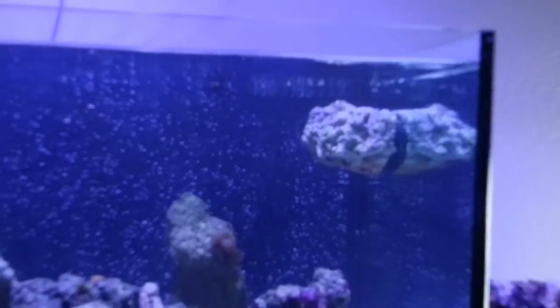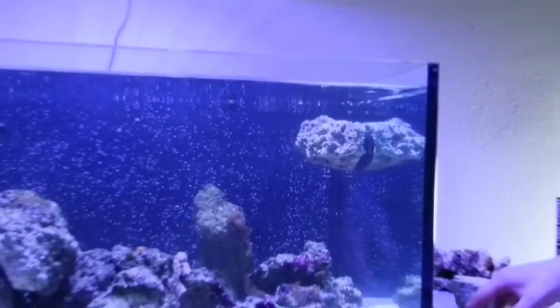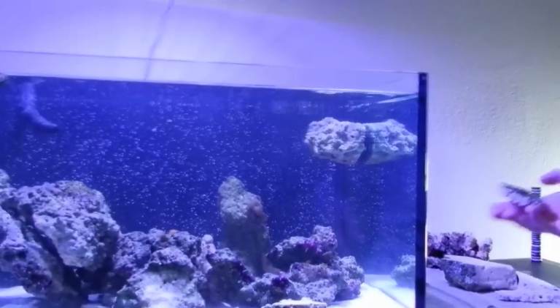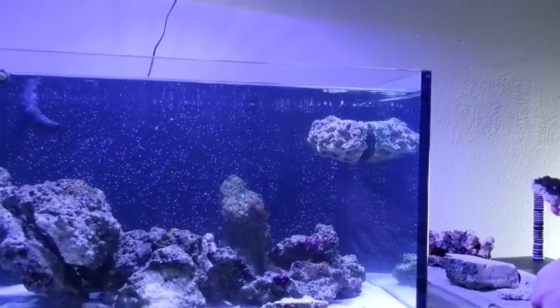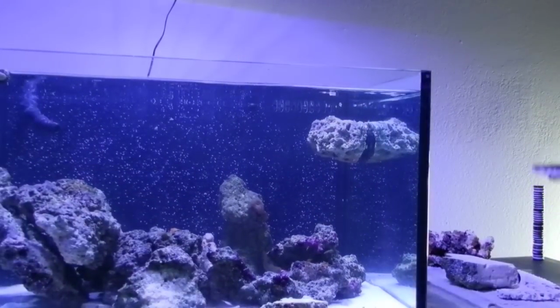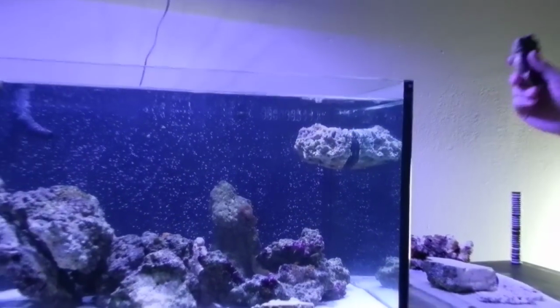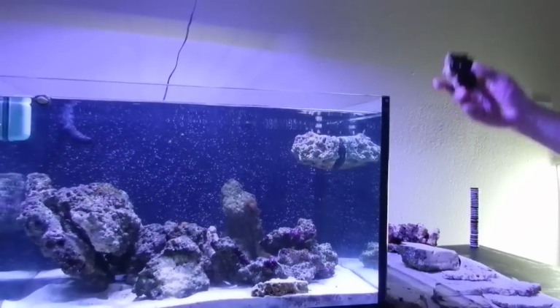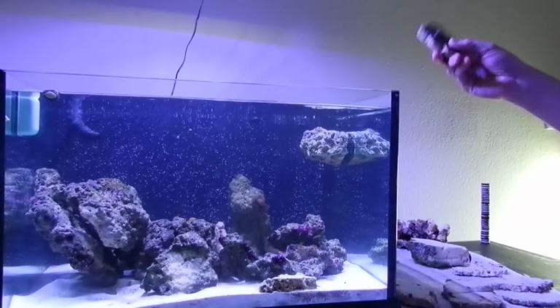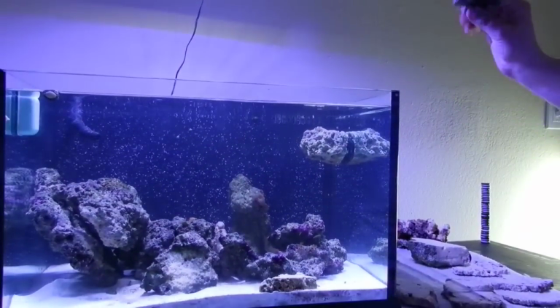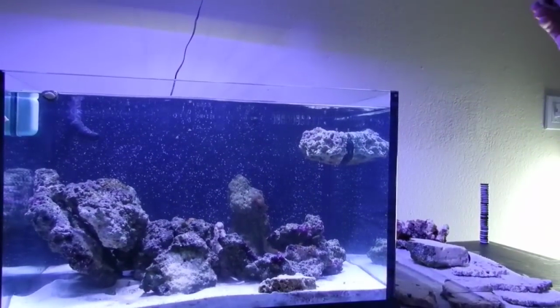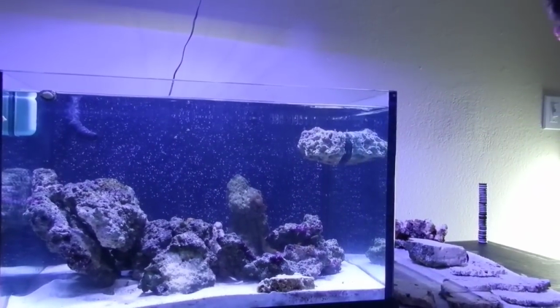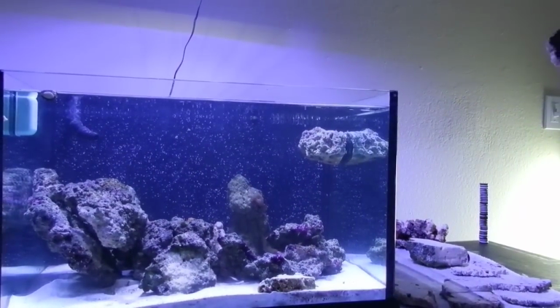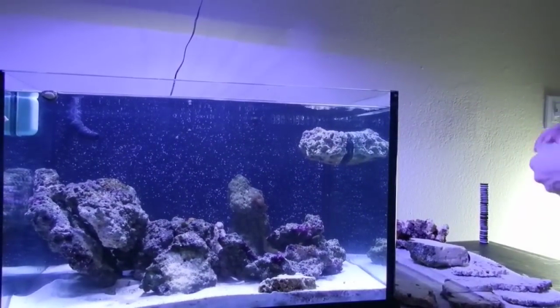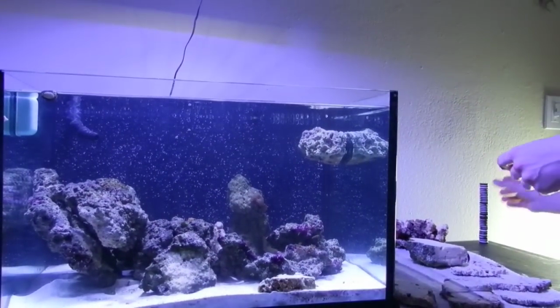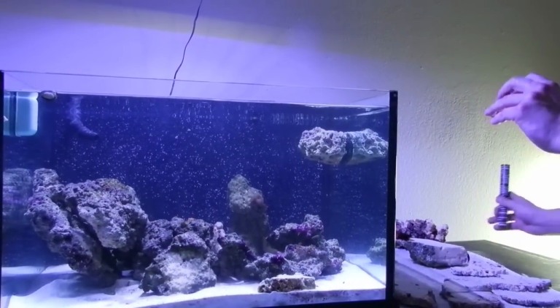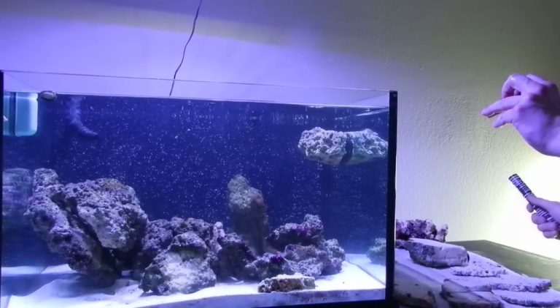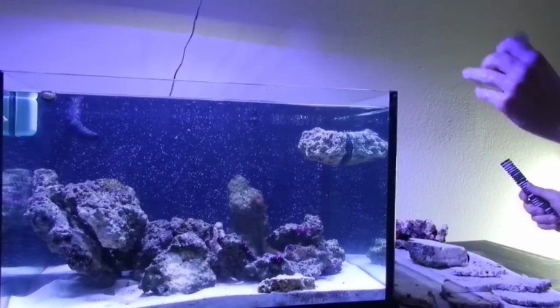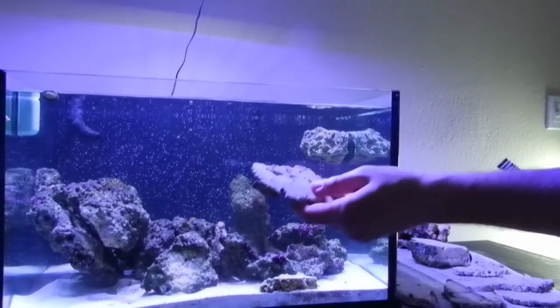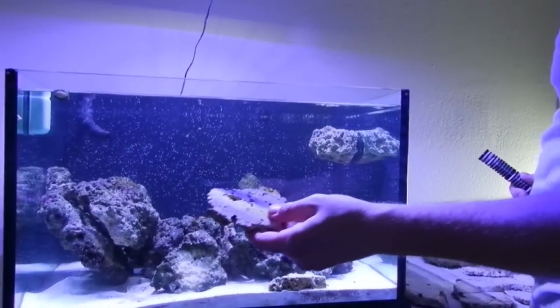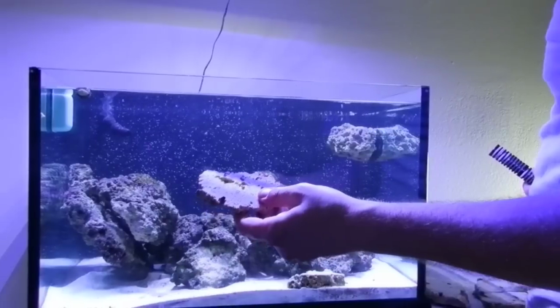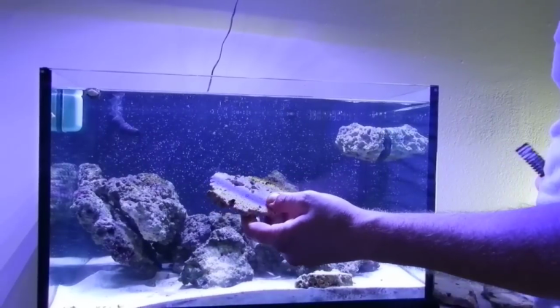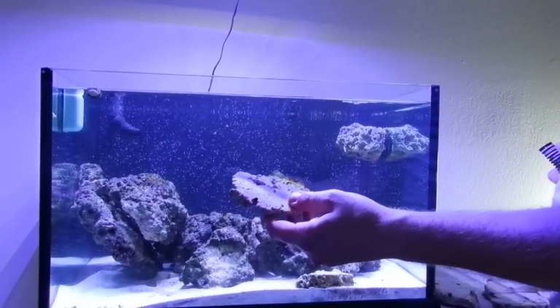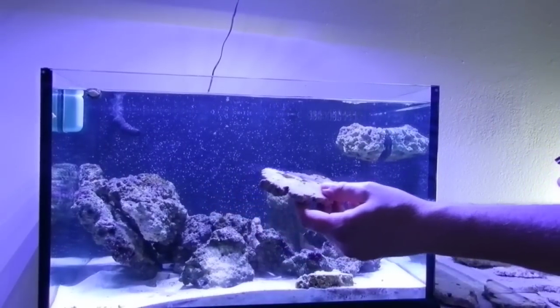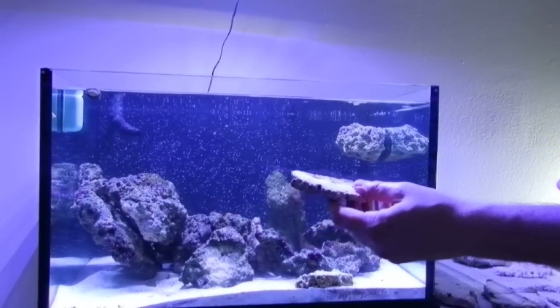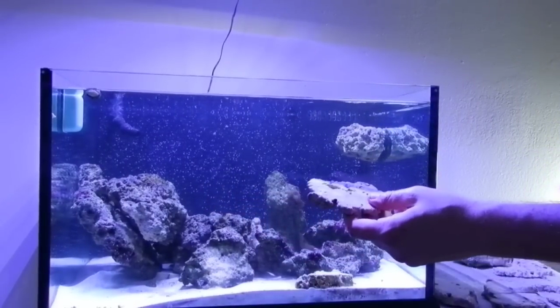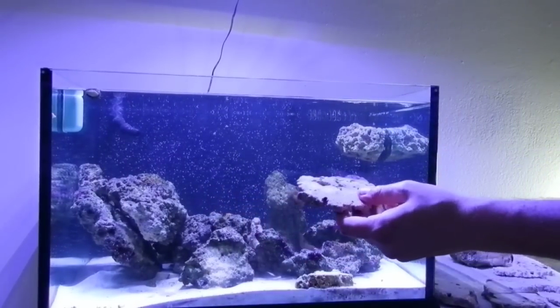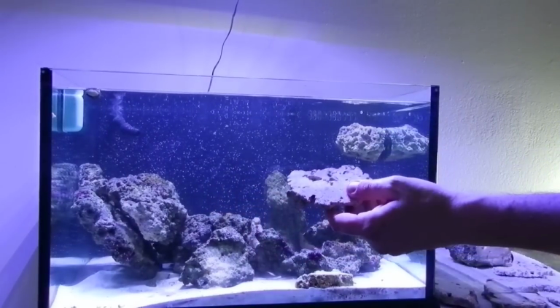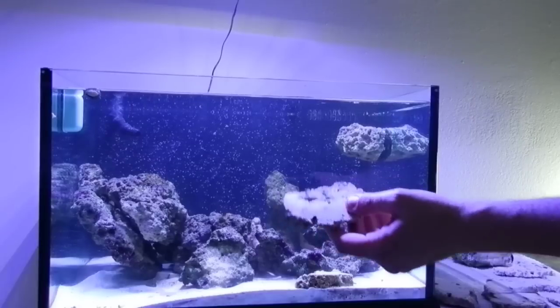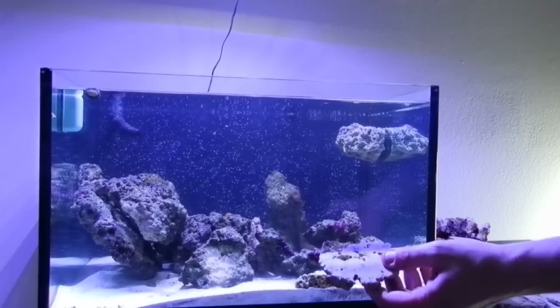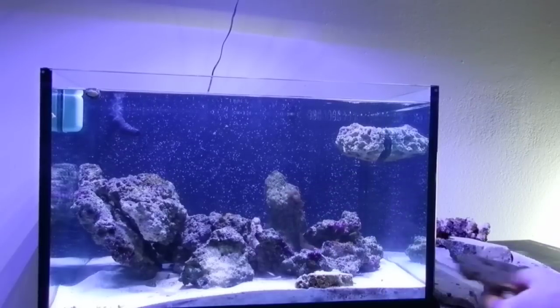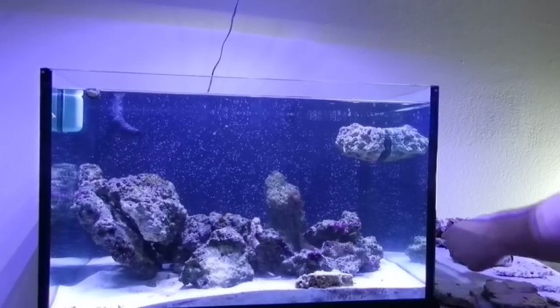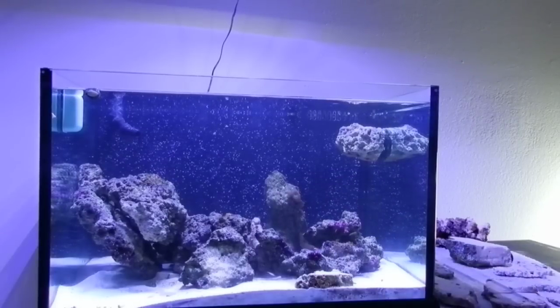You also have these very cool plates to cover up overflow boxes. You can use them in frag tanks to stick on the side and increase your grow-out area.